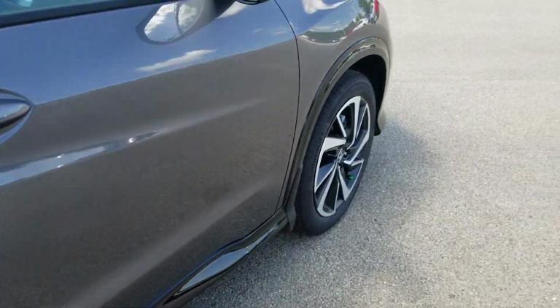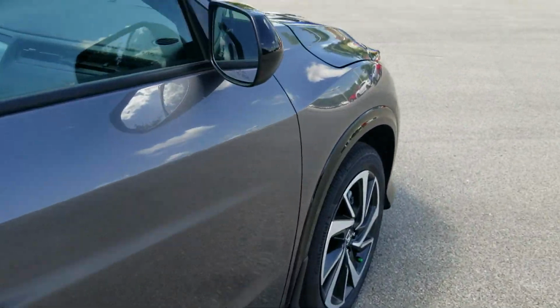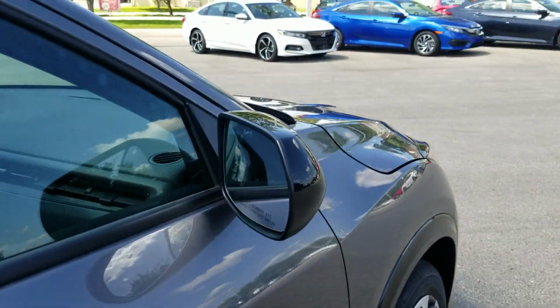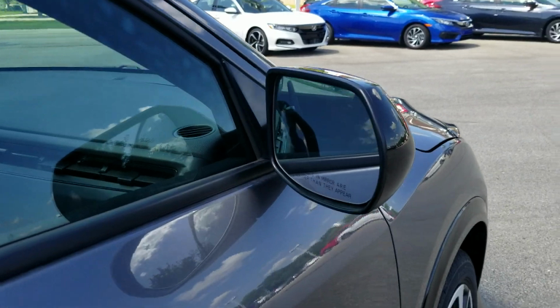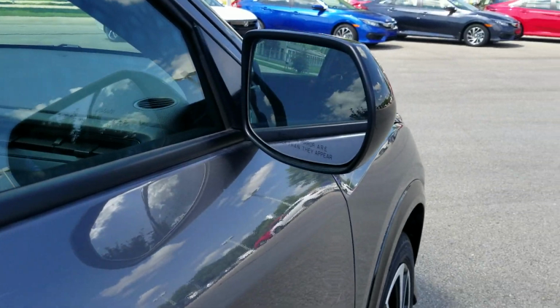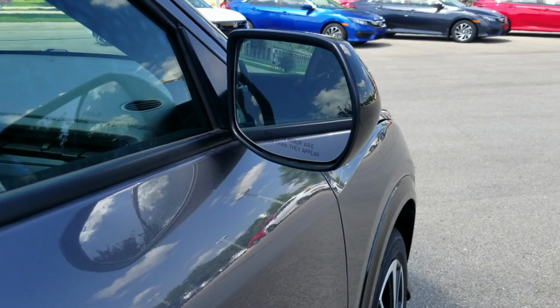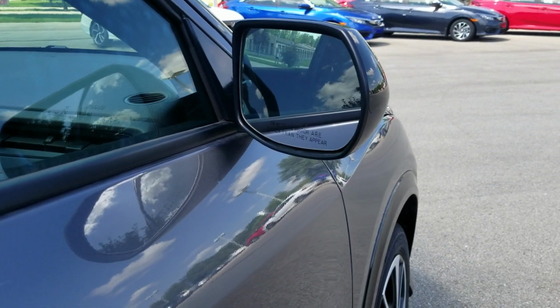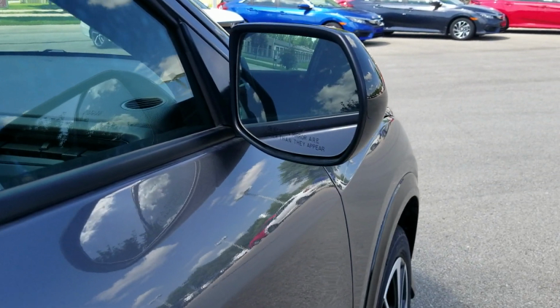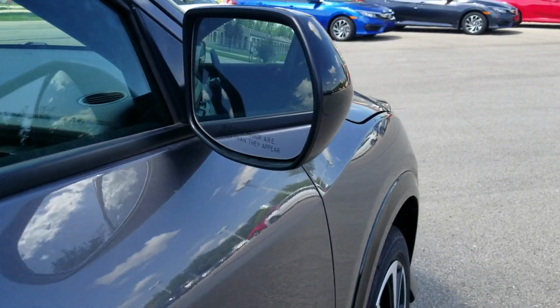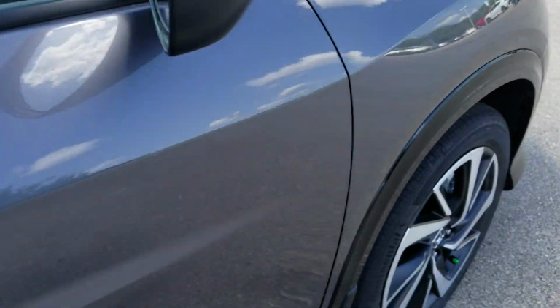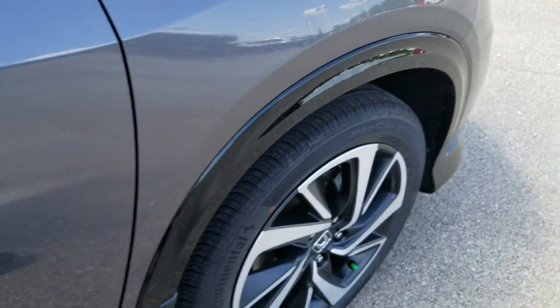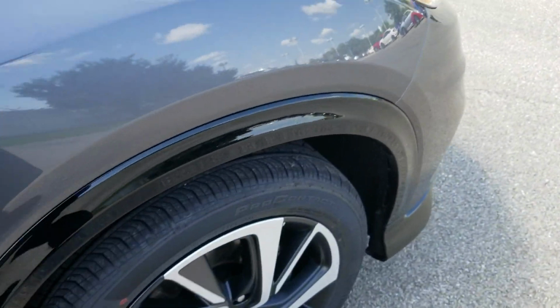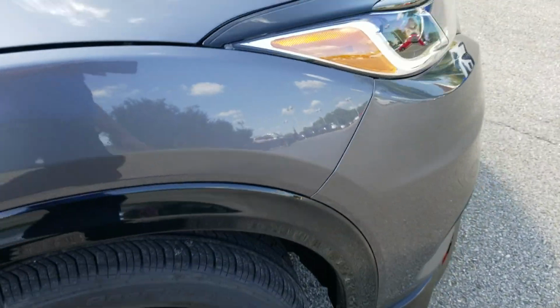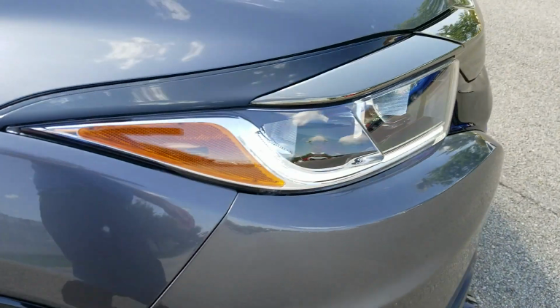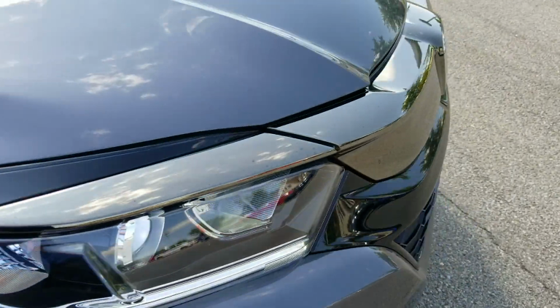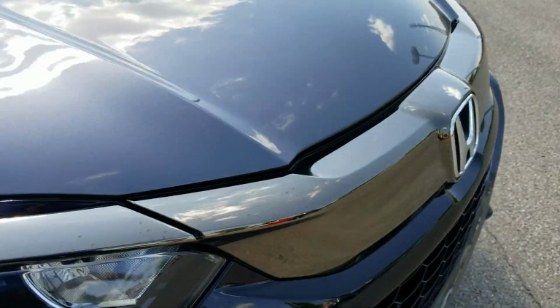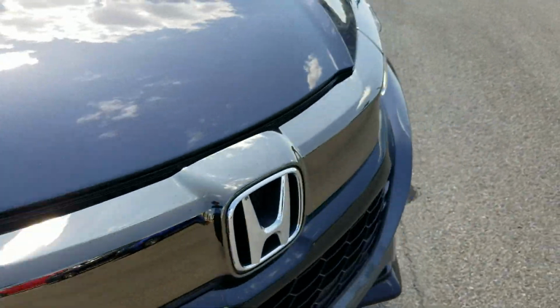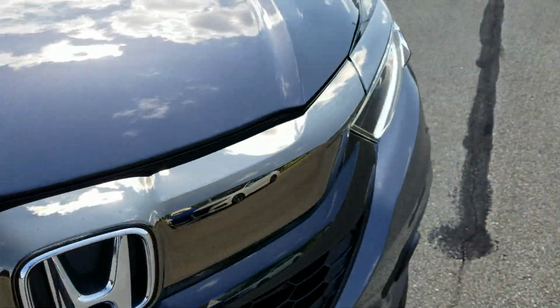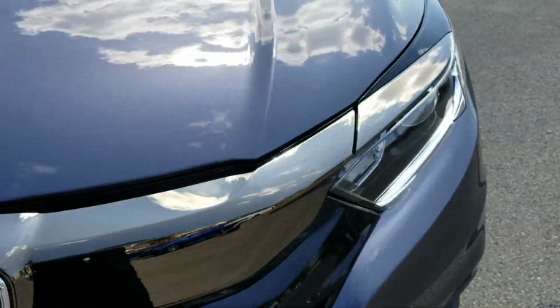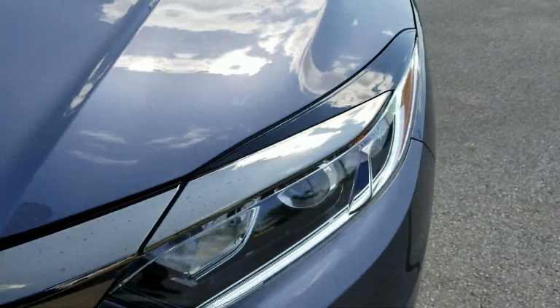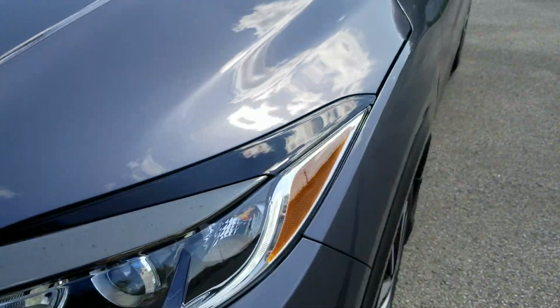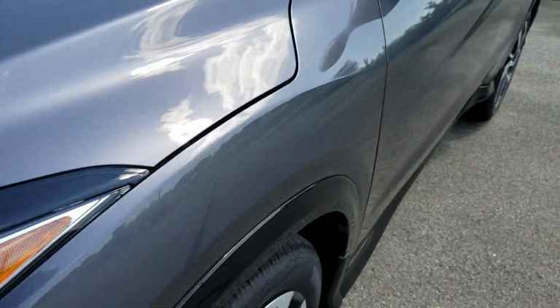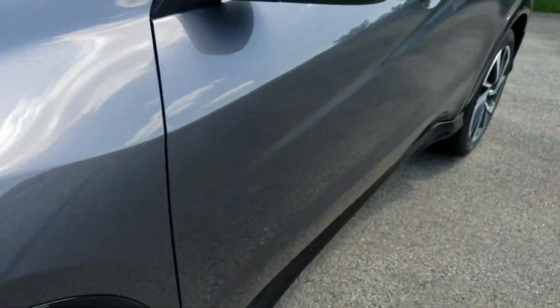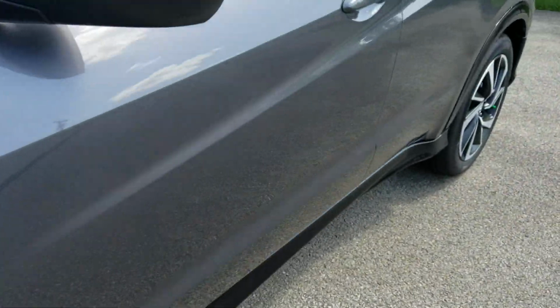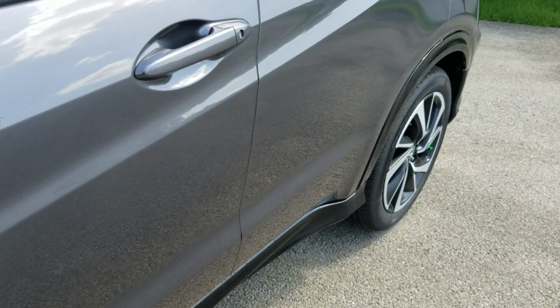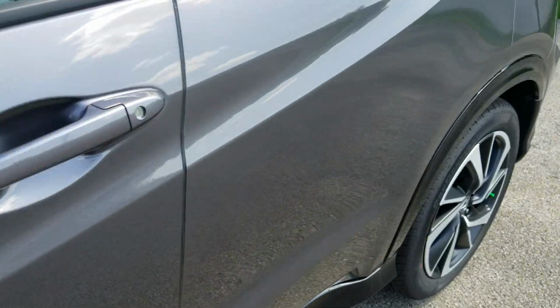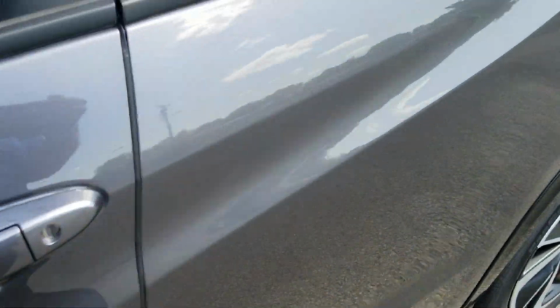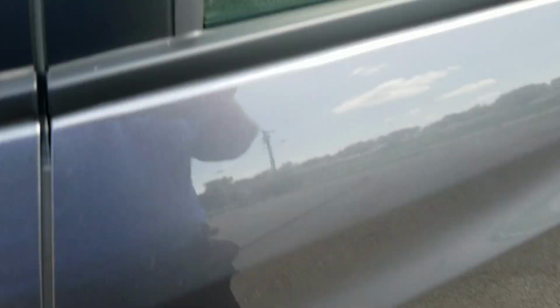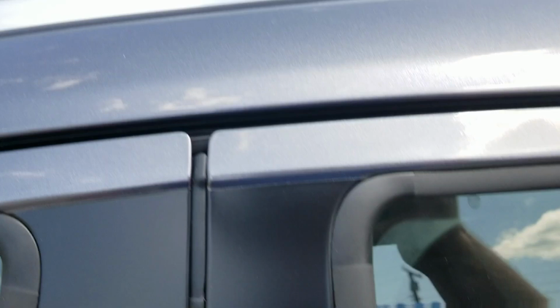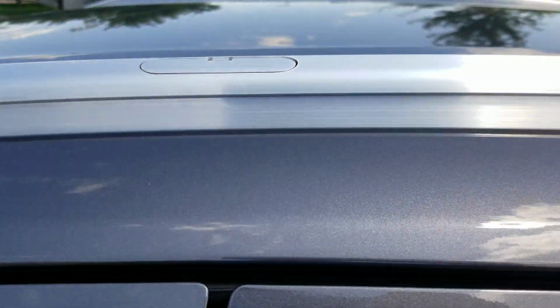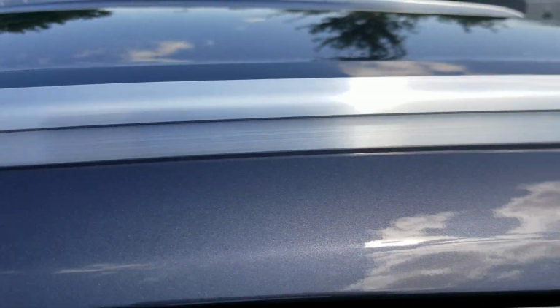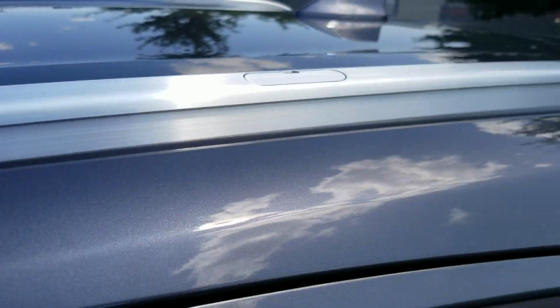The Sport is kind of a beefed-up LX. We've got the appearance package on here, of course, which looks really nice. There are also a couple things on the inside that the LX does not have. Also, roof racks are now standard.